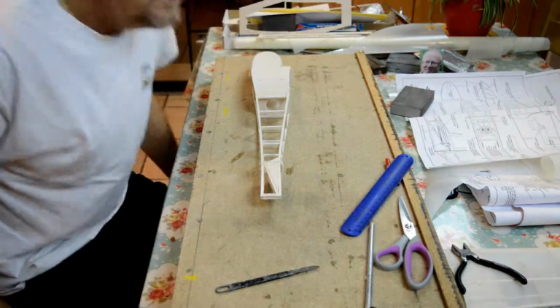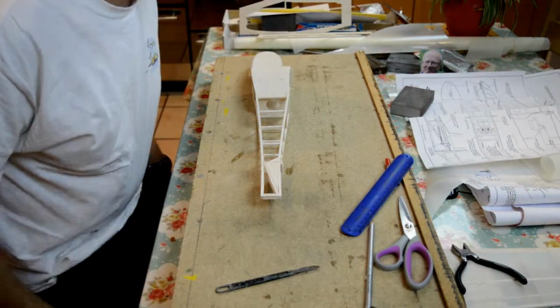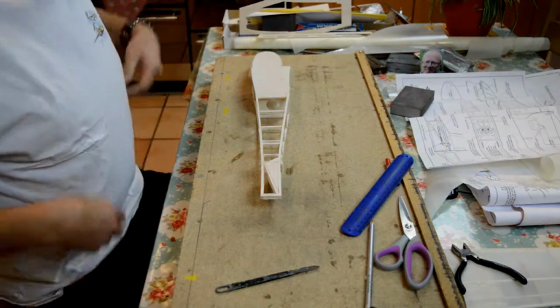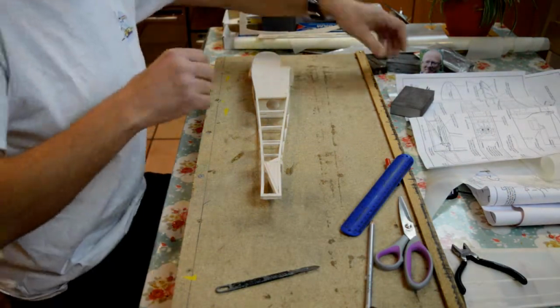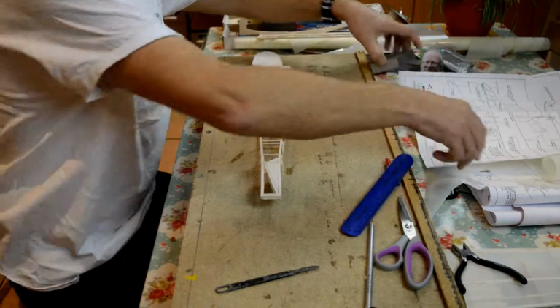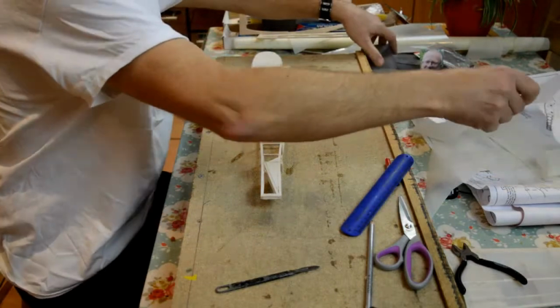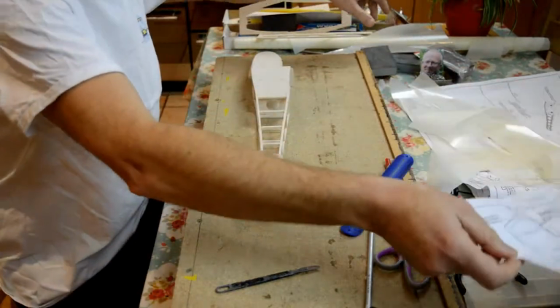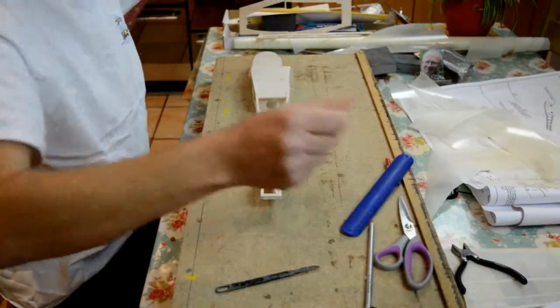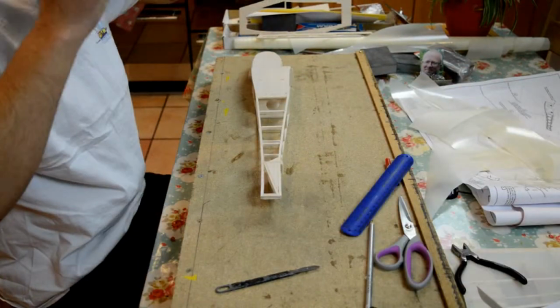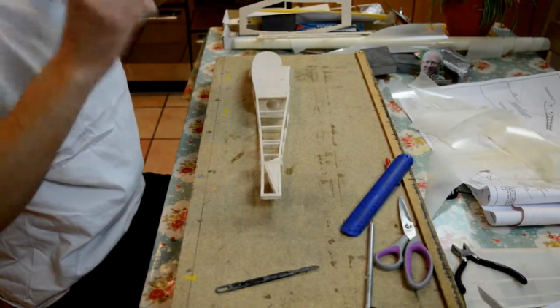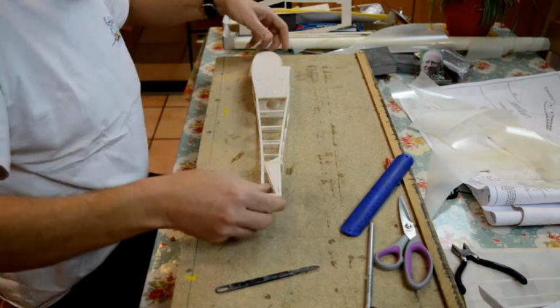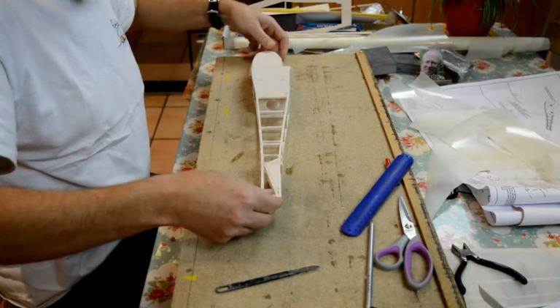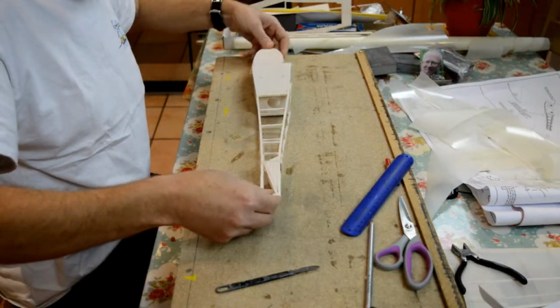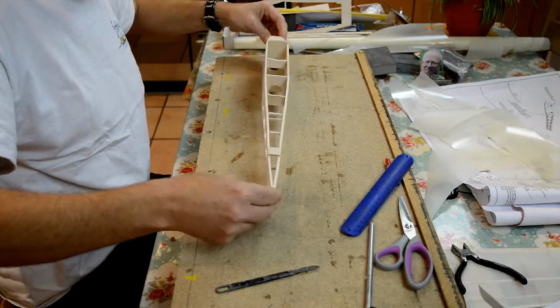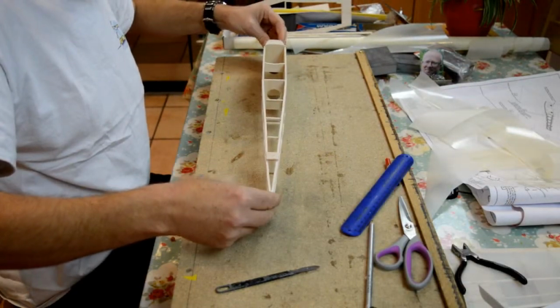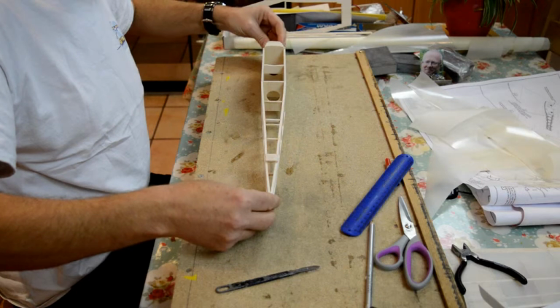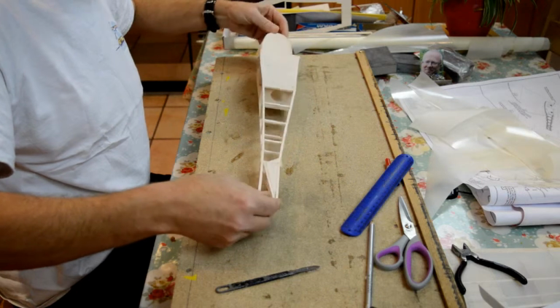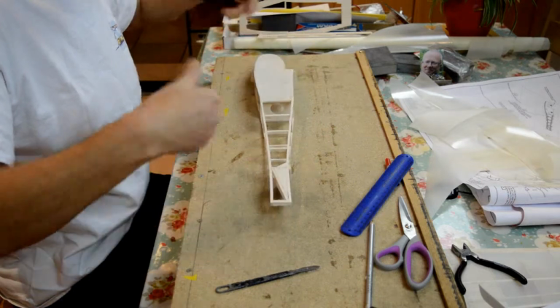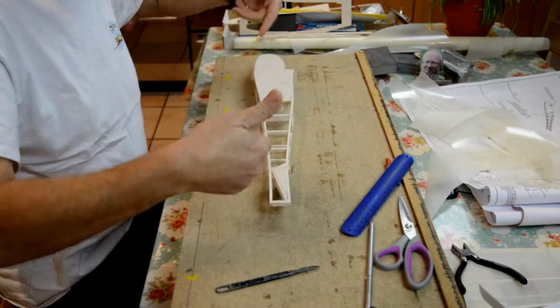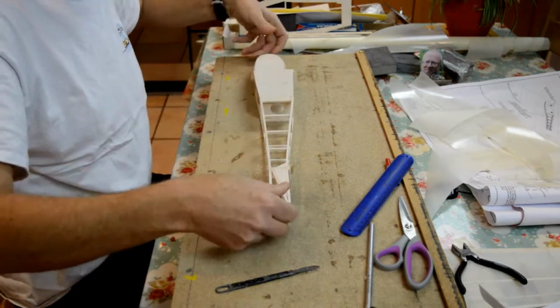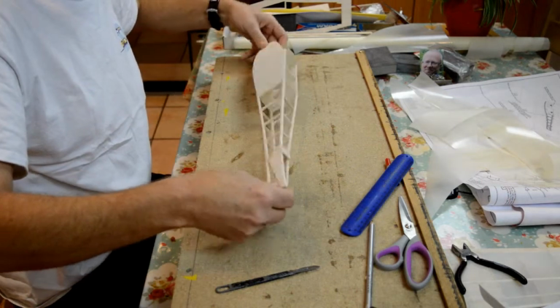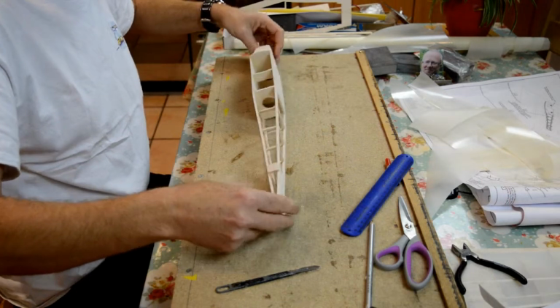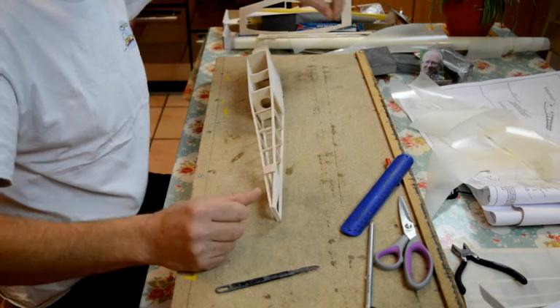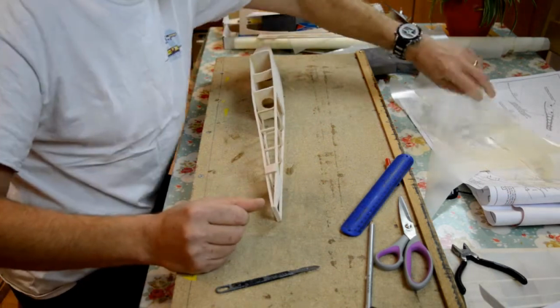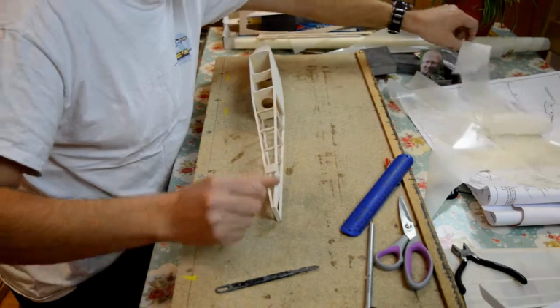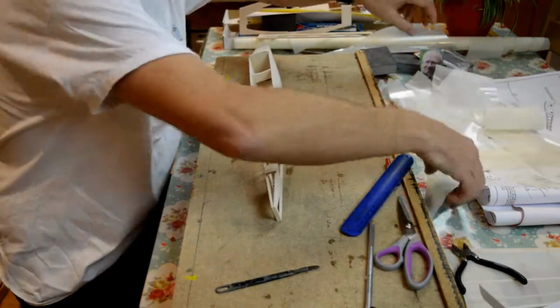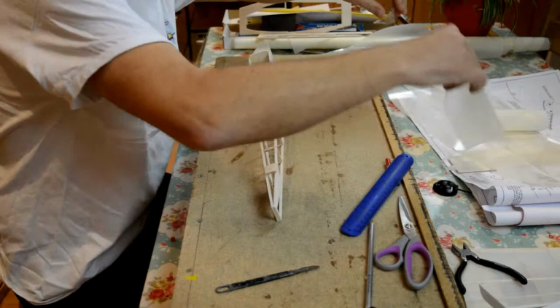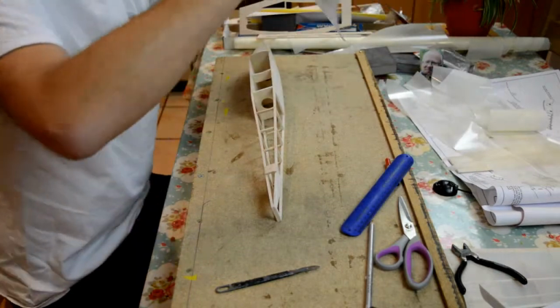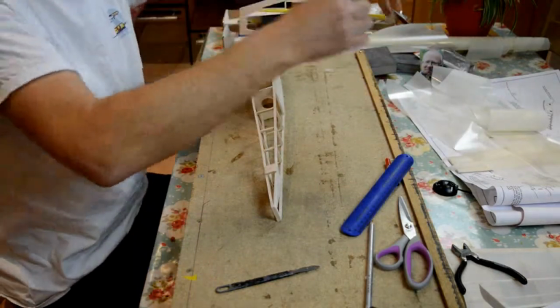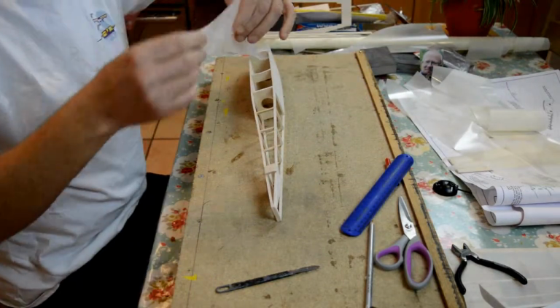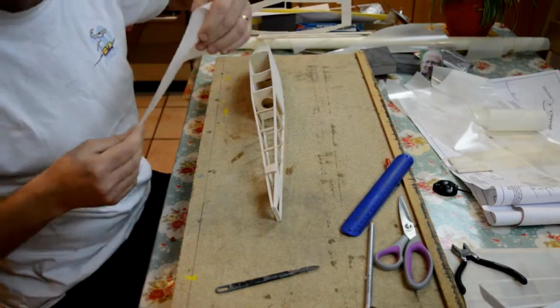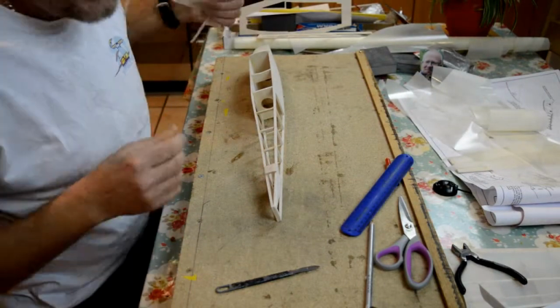Right guys, covering the fuselage now. Same as the wings, I'm going to do this in a specific procedure and you'll see the reason for it. Worth checking through your off cuts.